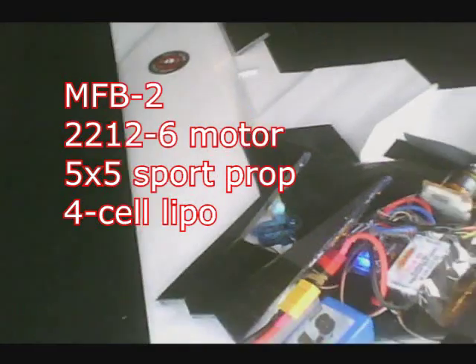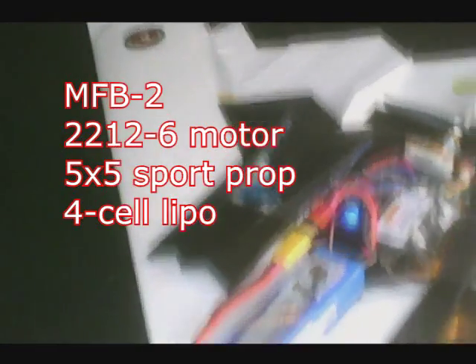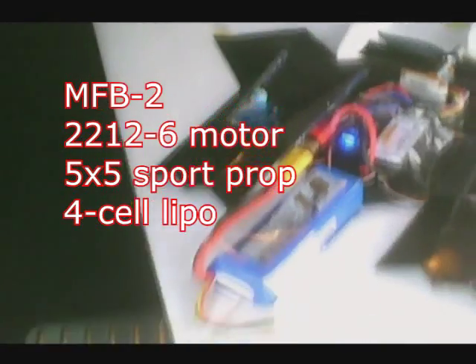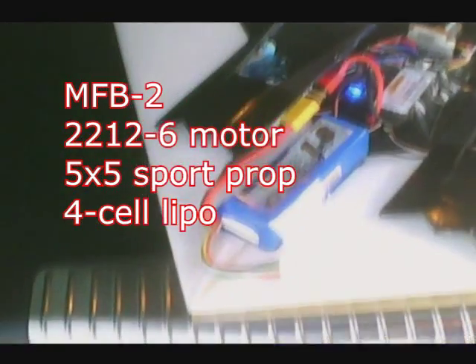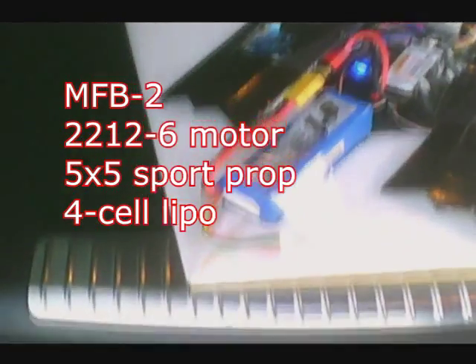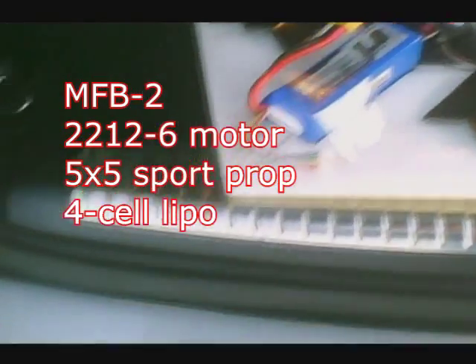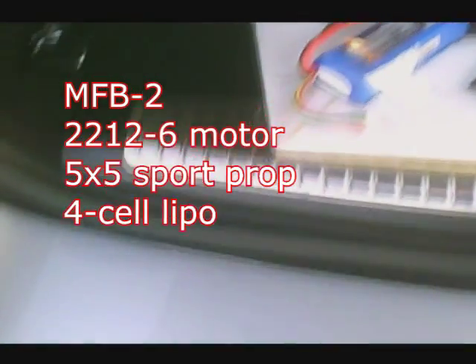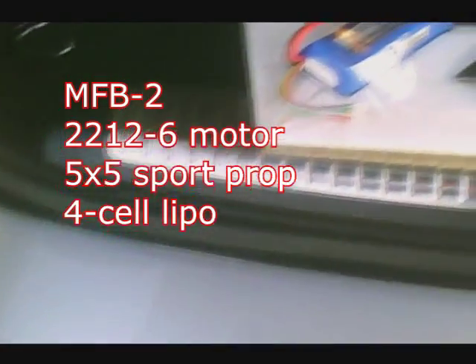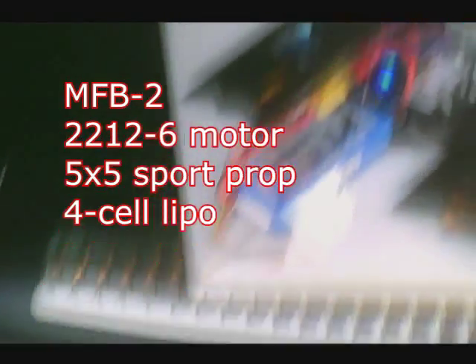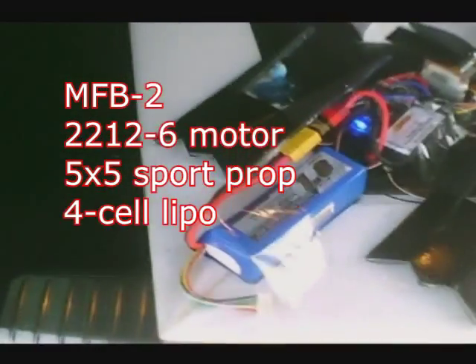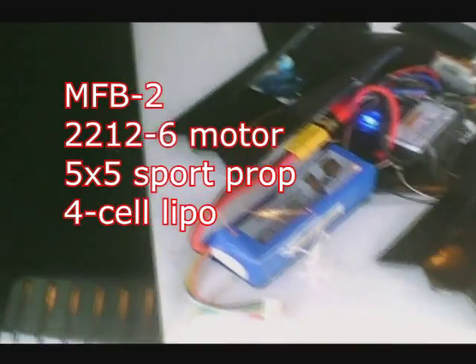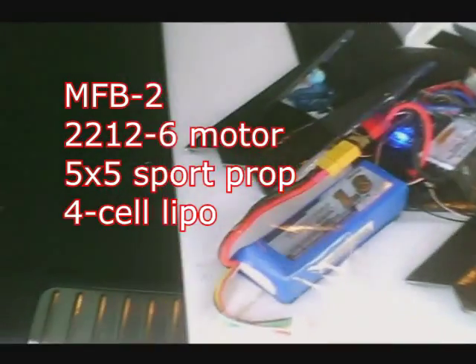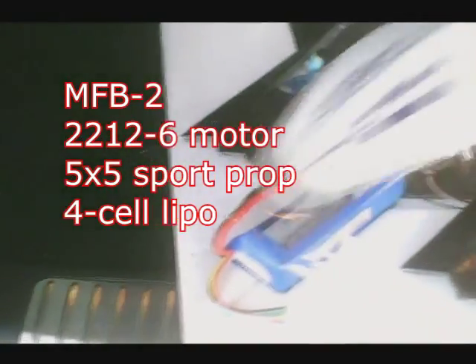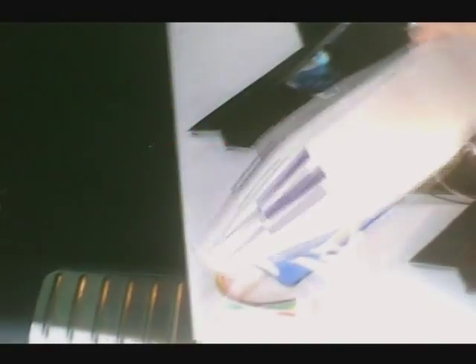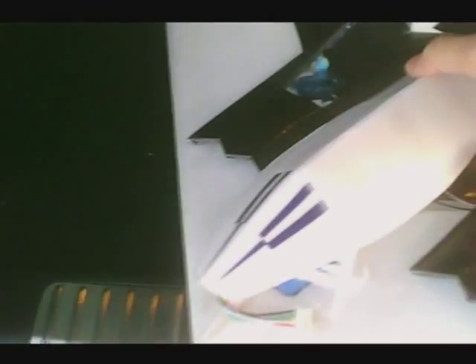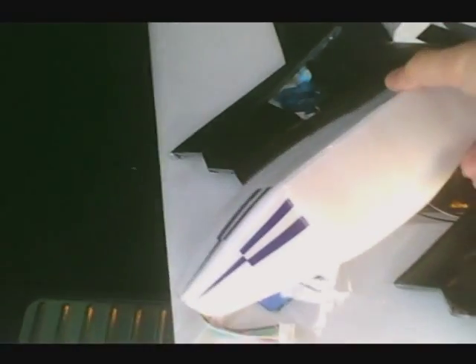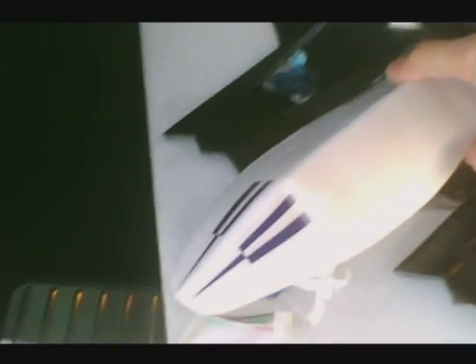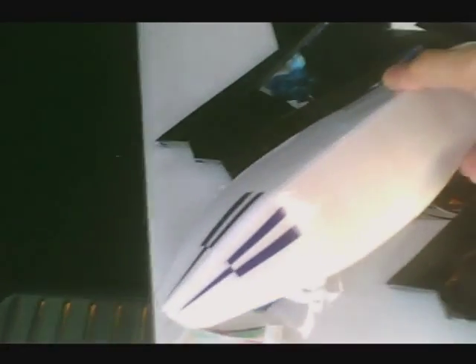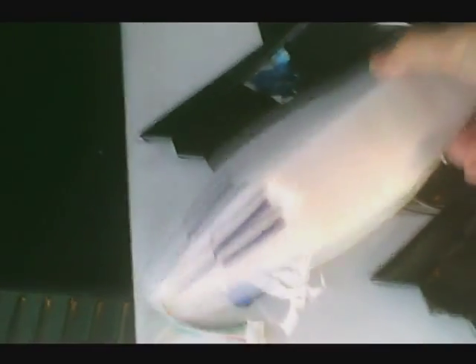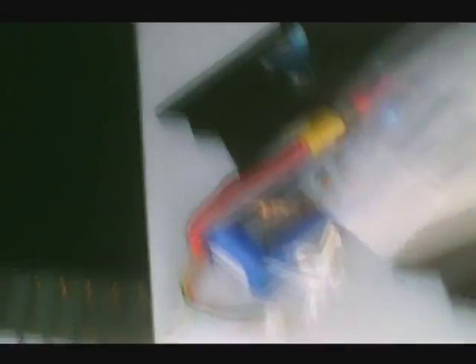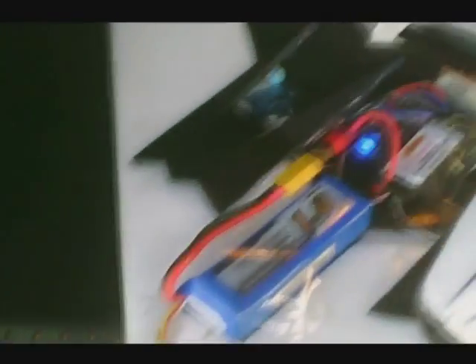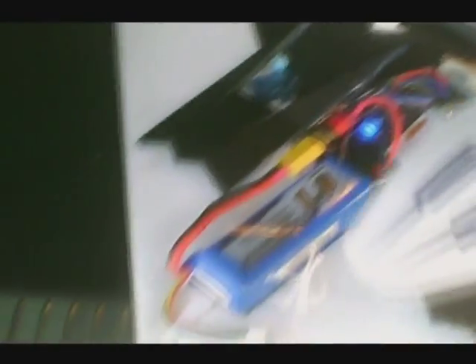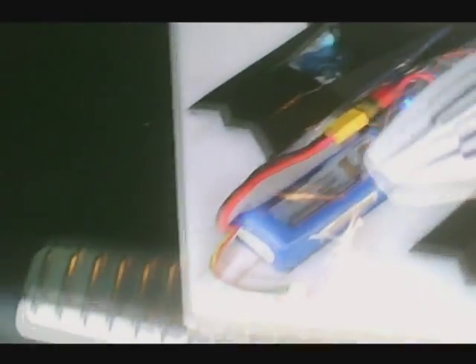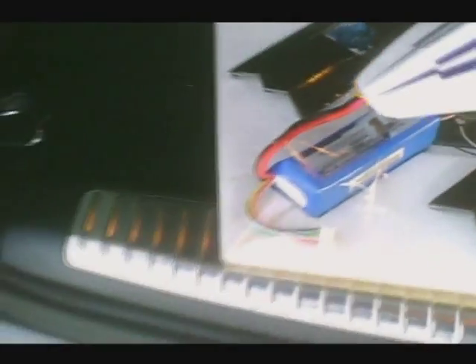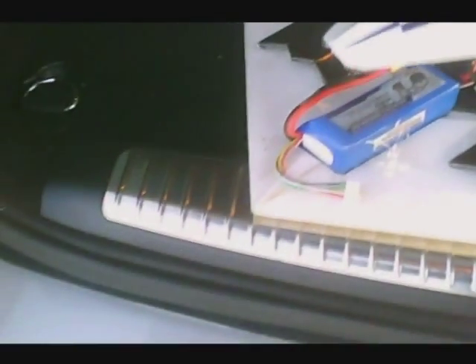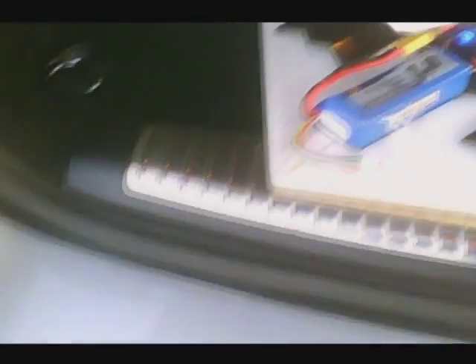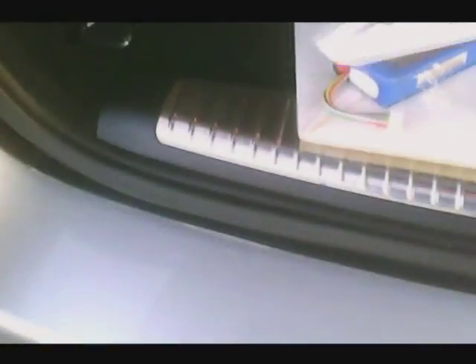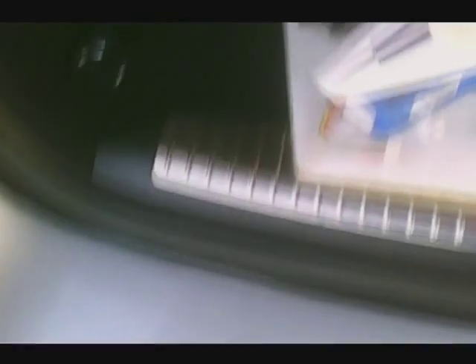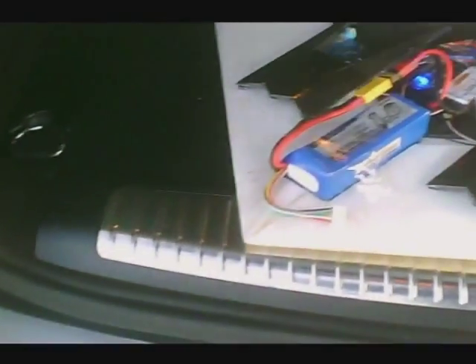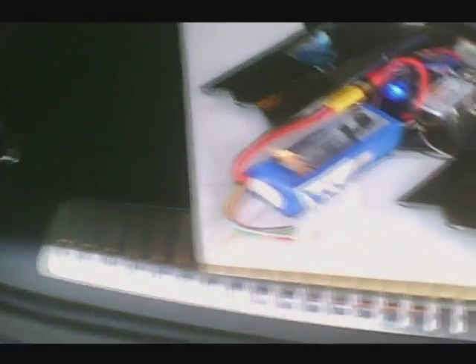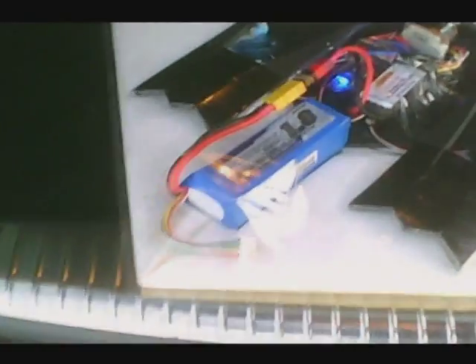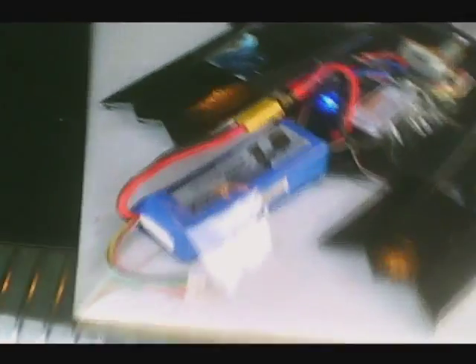Here we are. Today we're testing out a 4-cell, and you can see it's kind of too big for my canopy, so I might have to just tape this on. There we go.